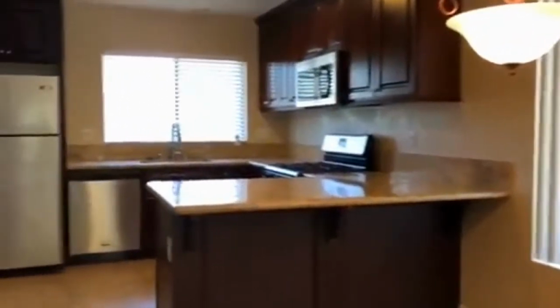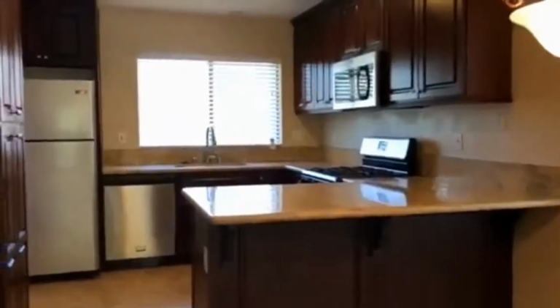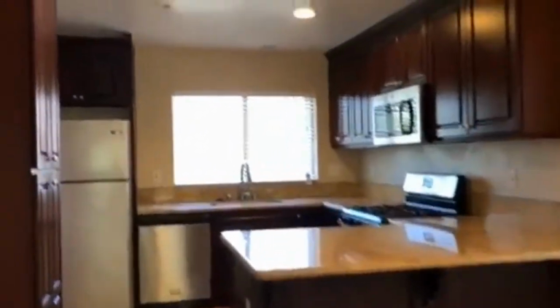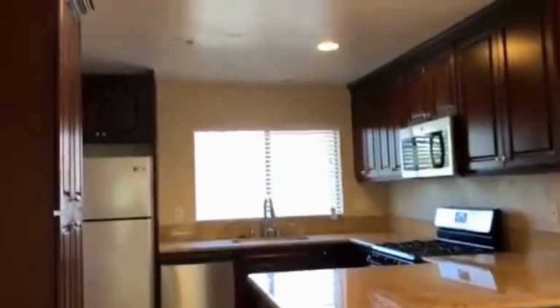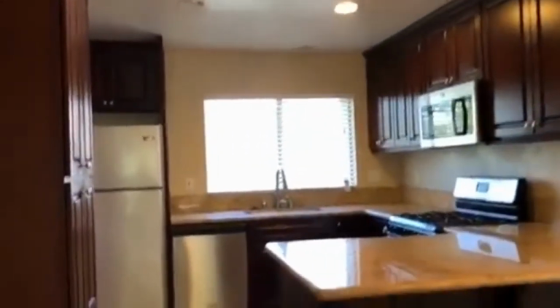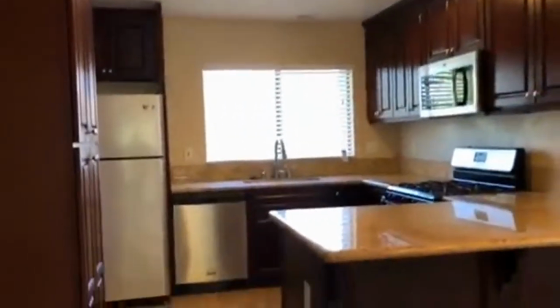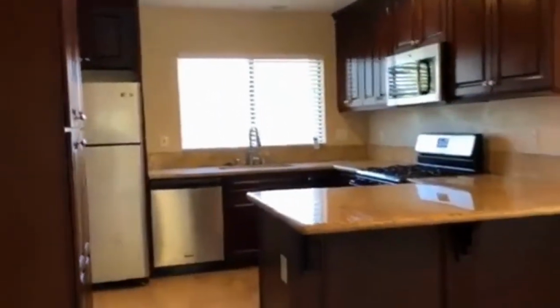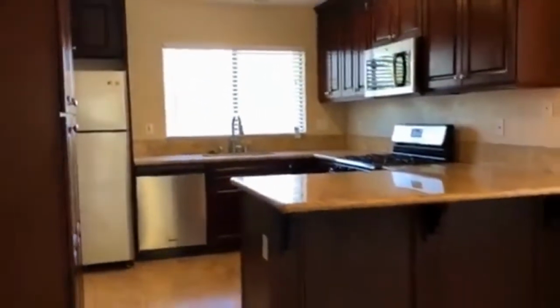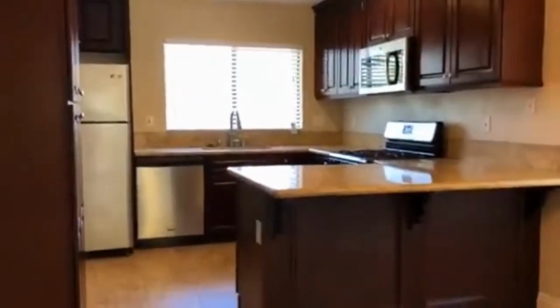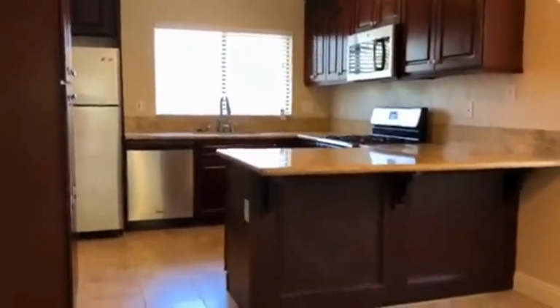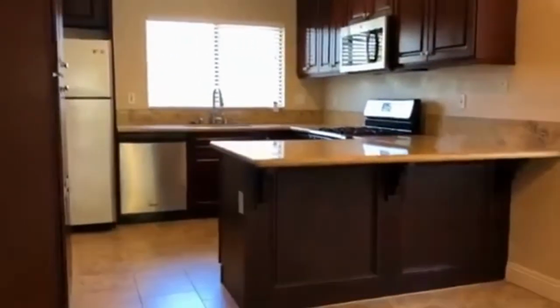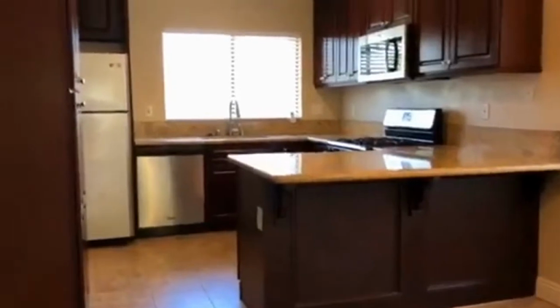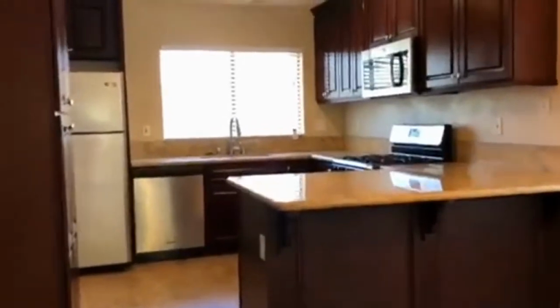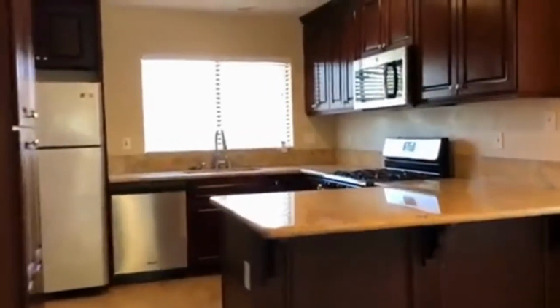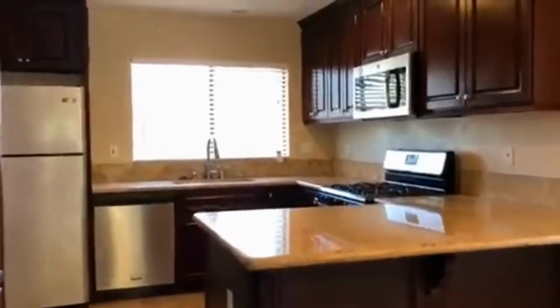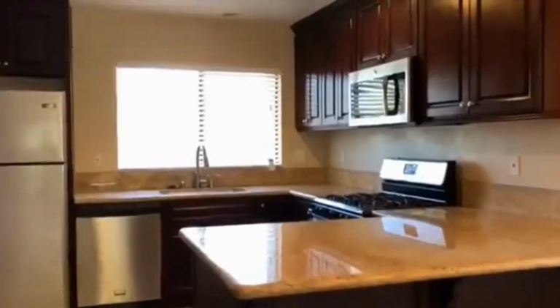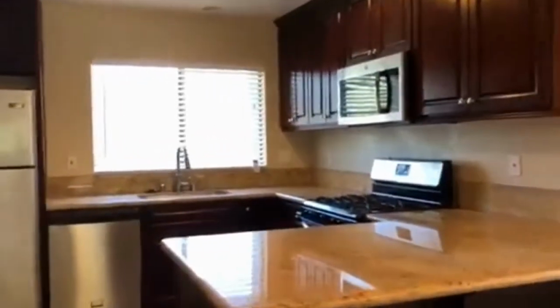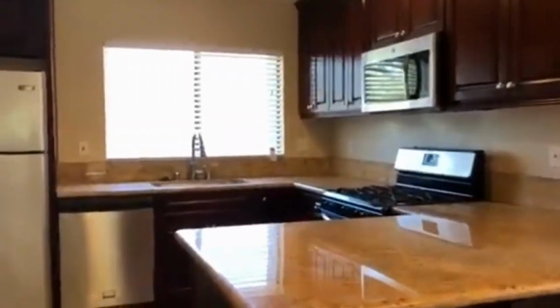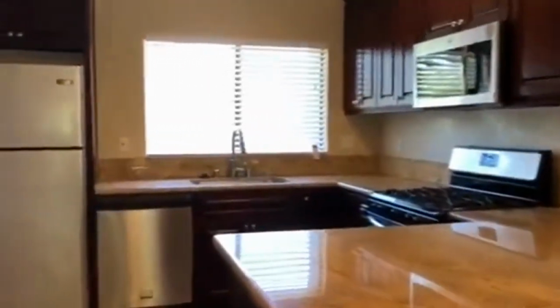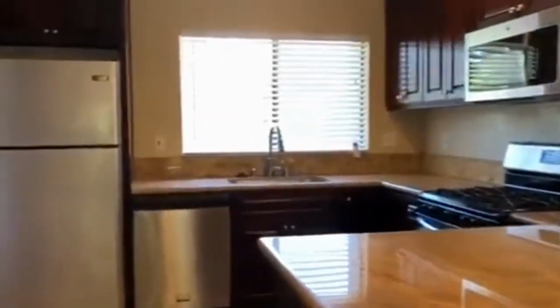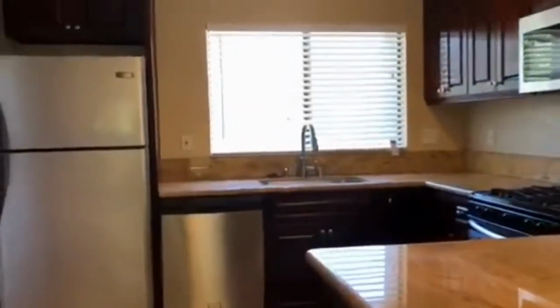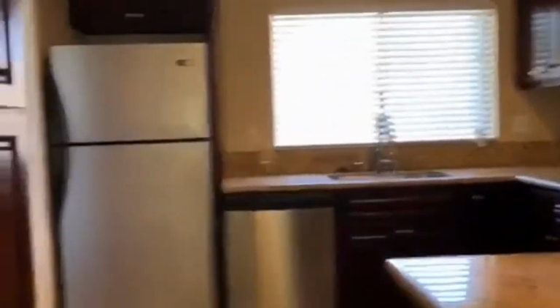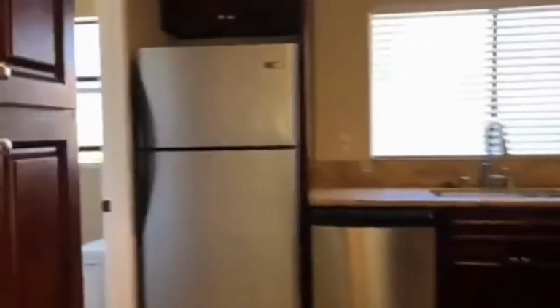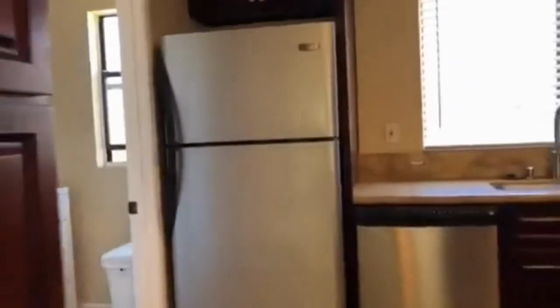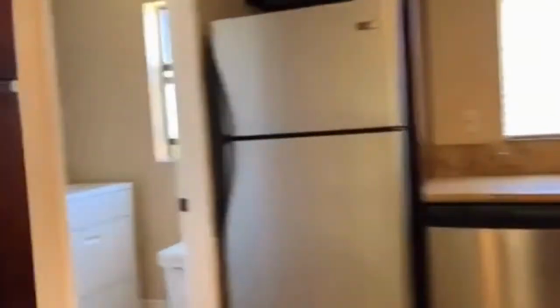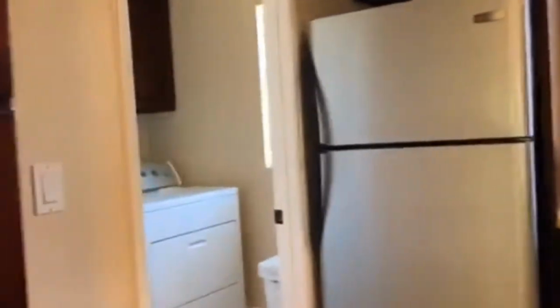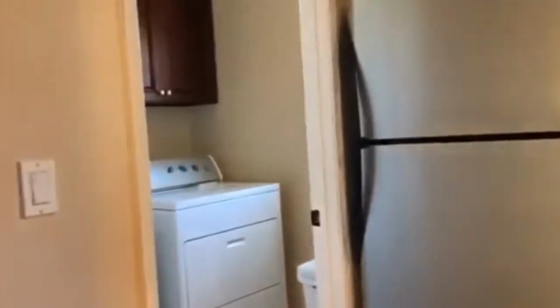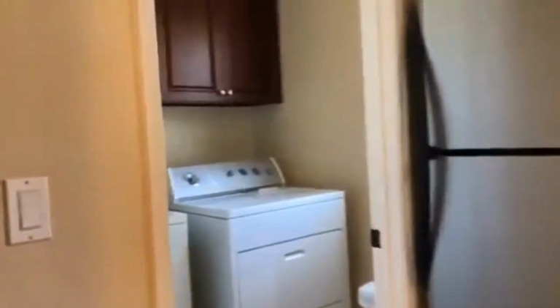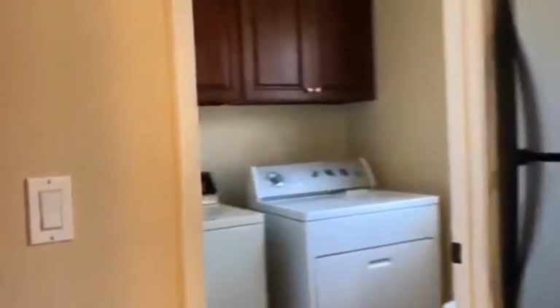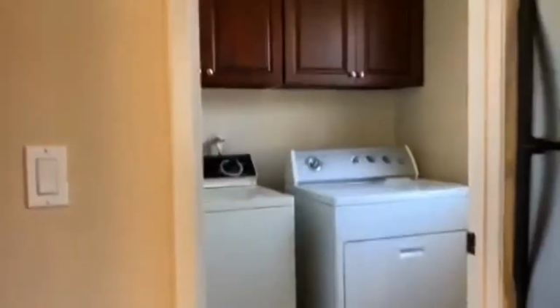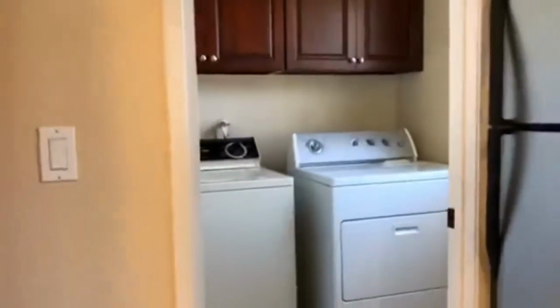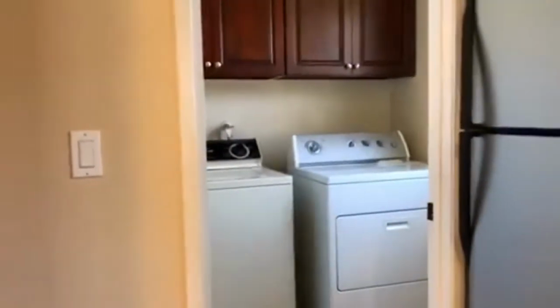The dining room and kitchen have an open layout with a breakfast nook, stainless steel appliances, and upgrades throughout. There's also a separate washer and dryer room with a full washer and dryer.